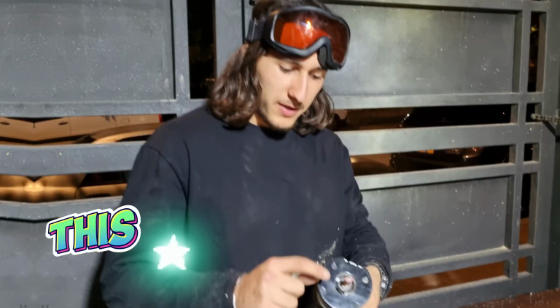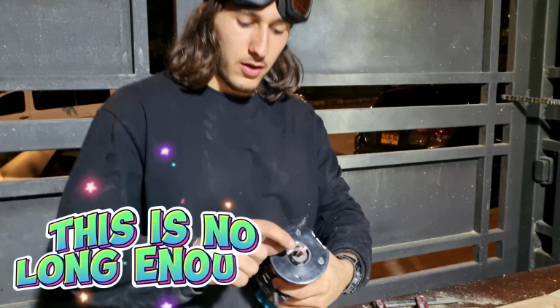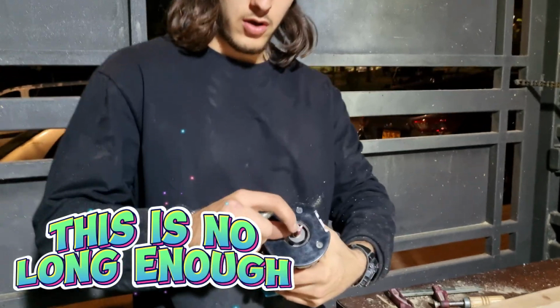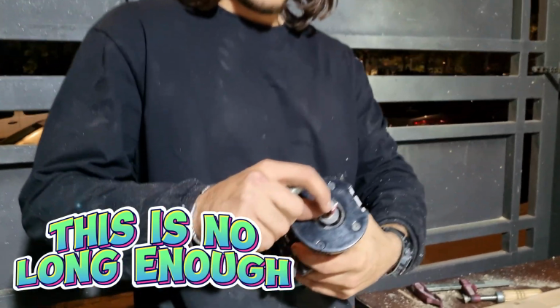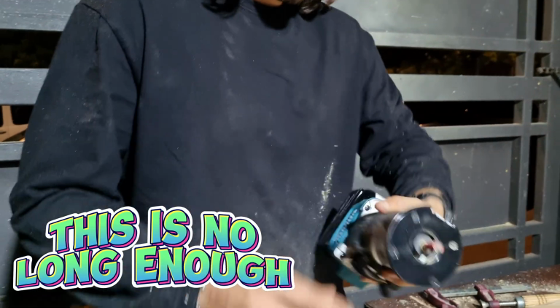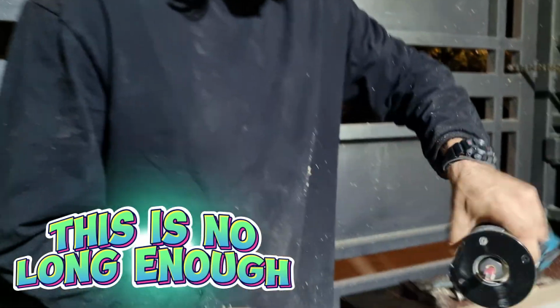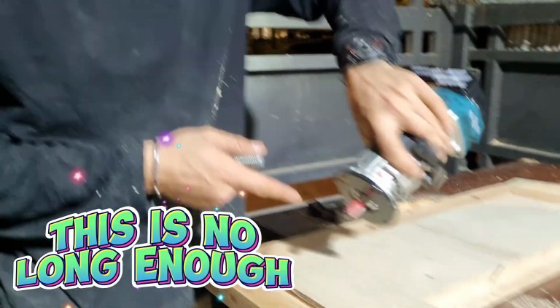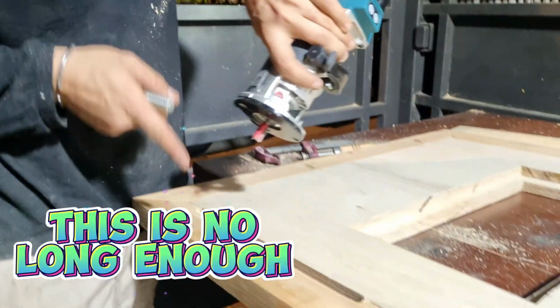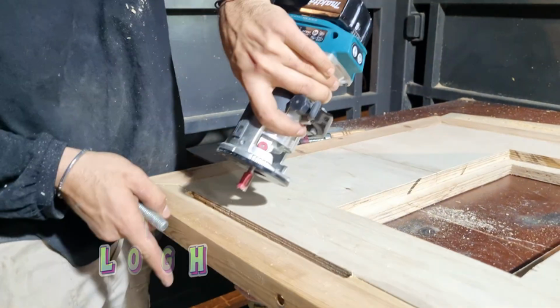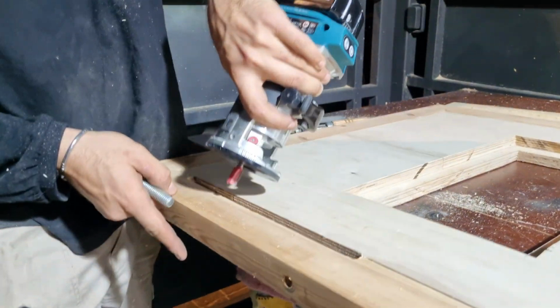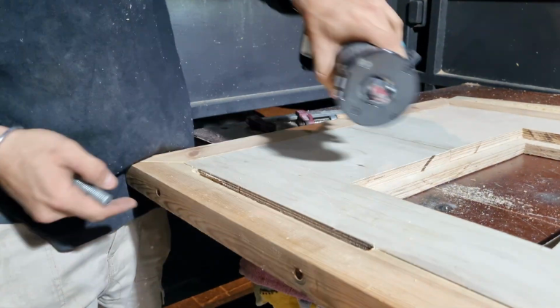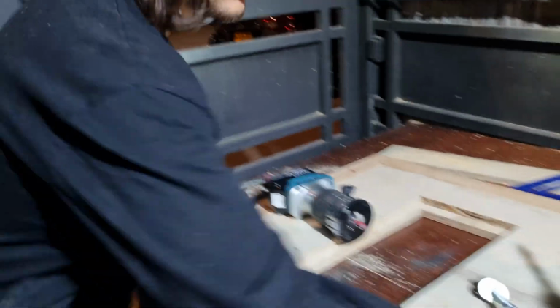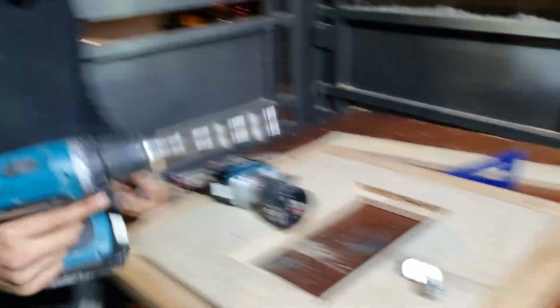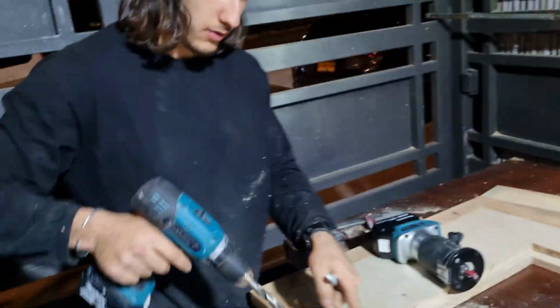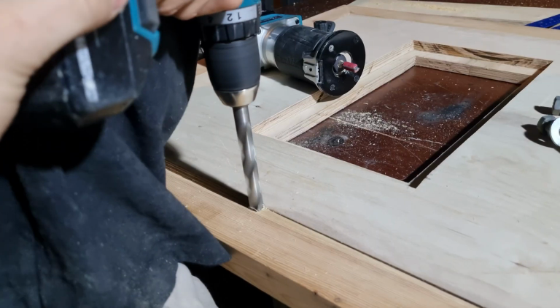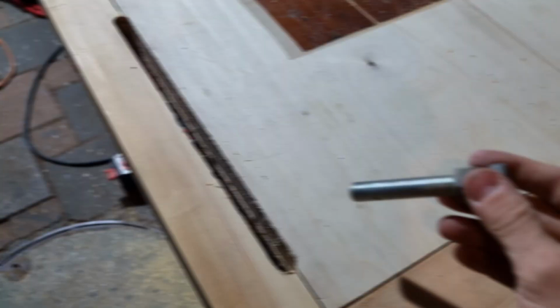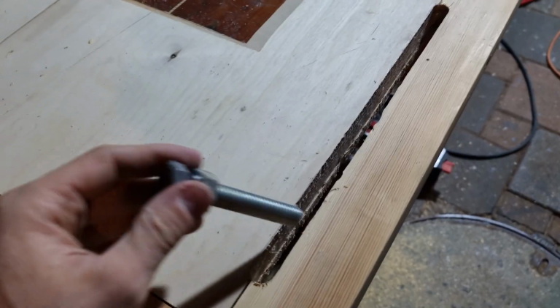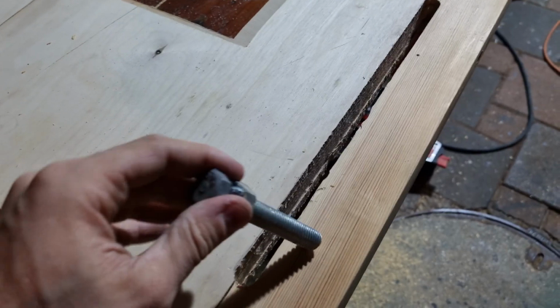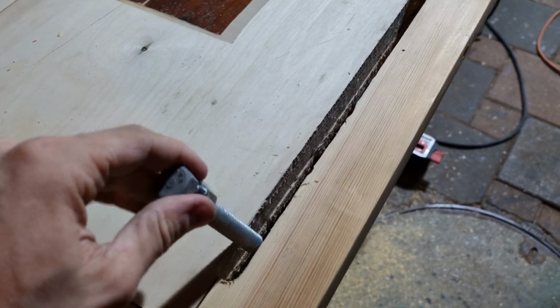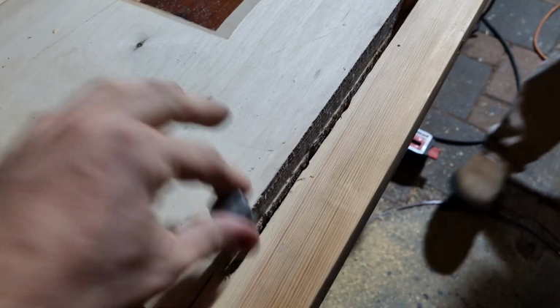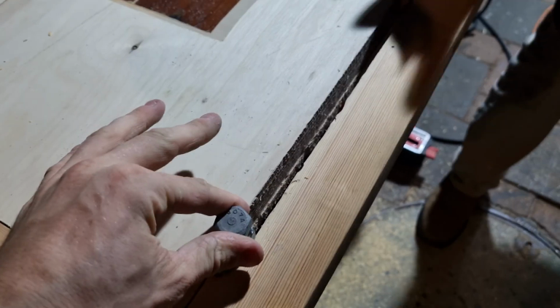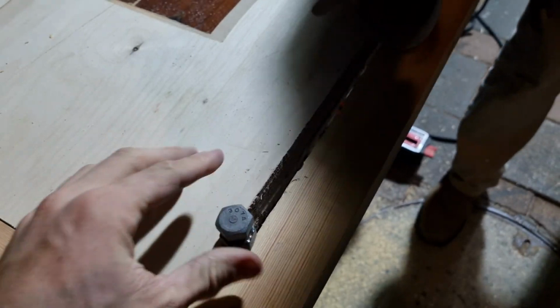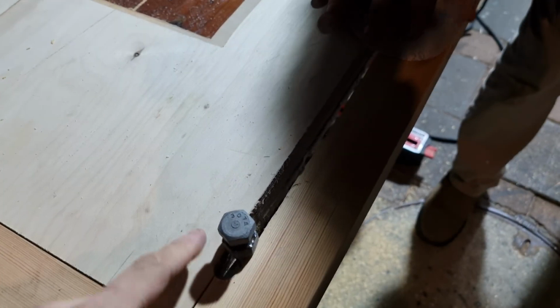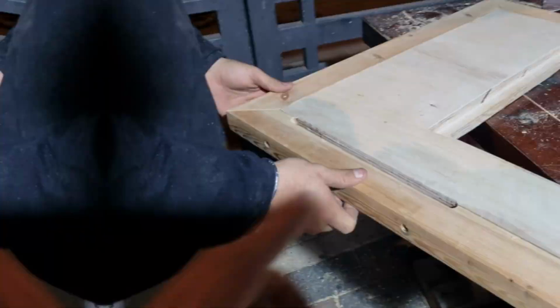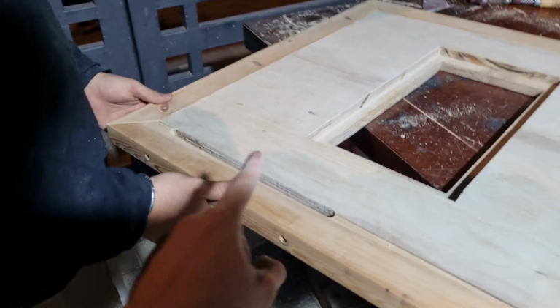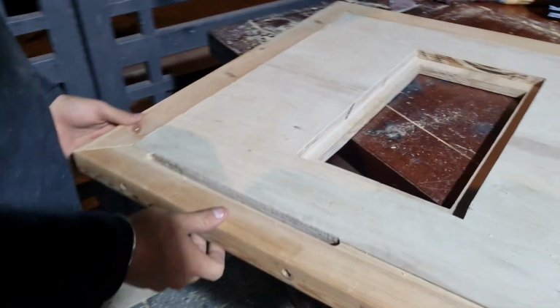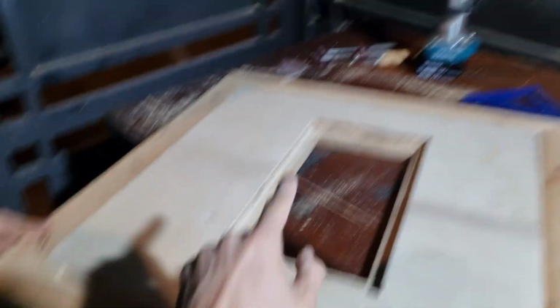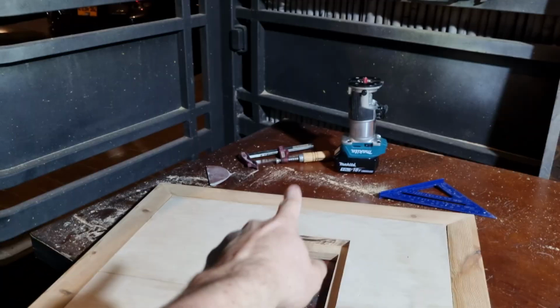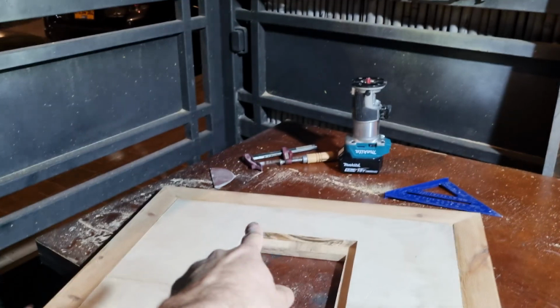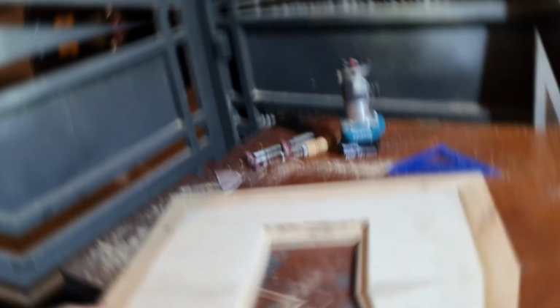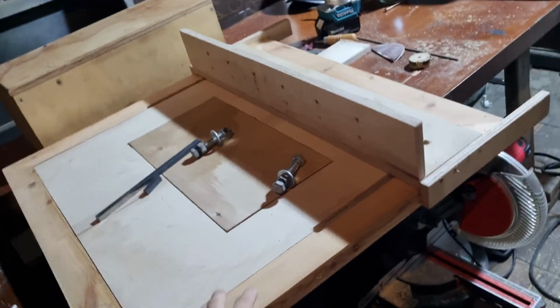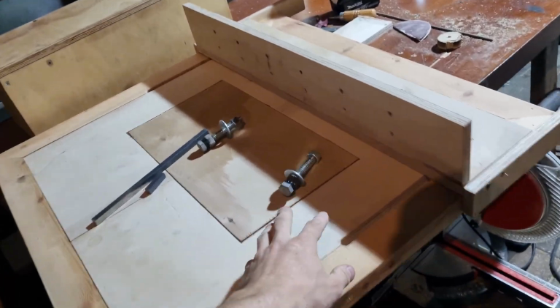The bit wasn't long enough so it didn't pass all the way — I'm going to drill it. This is the rail on one side done. The bolt goes in. We're going to do this on the other side.